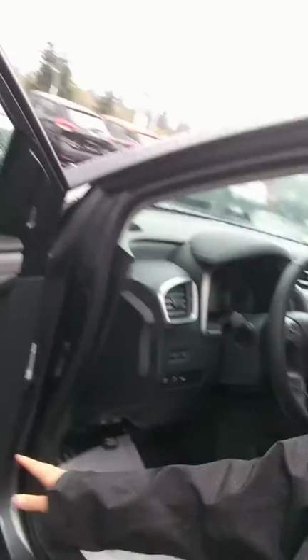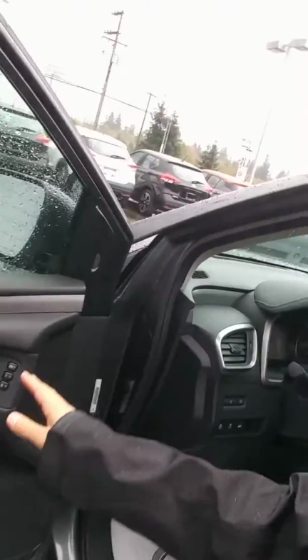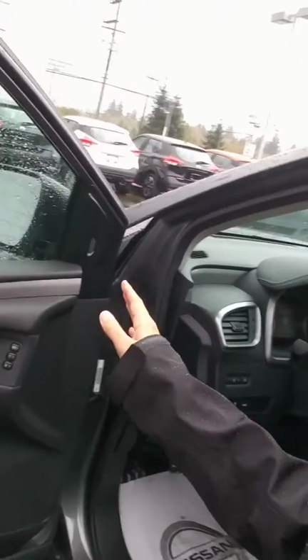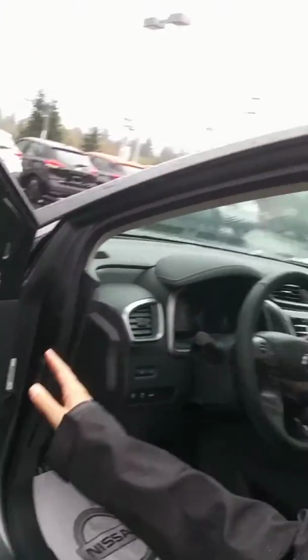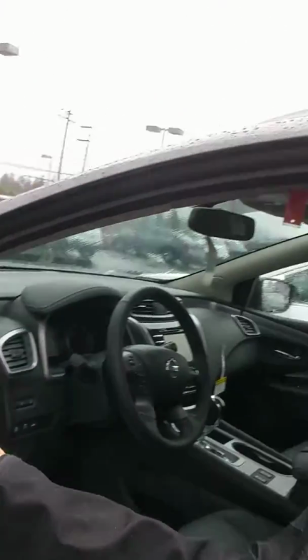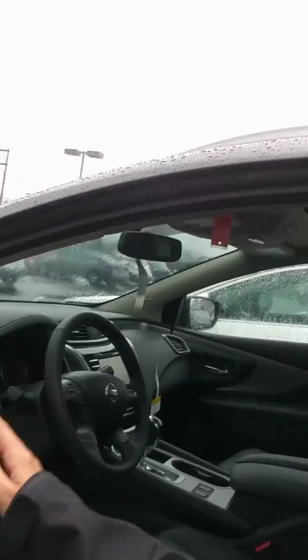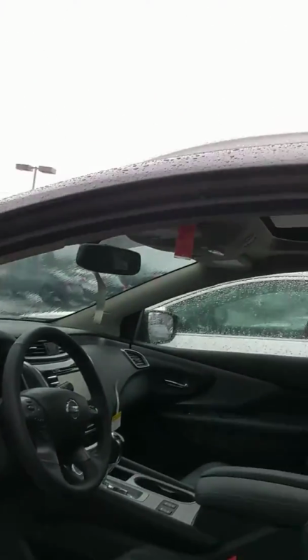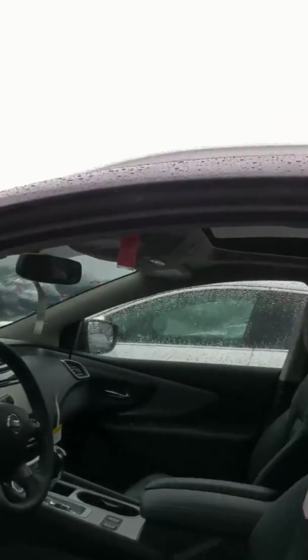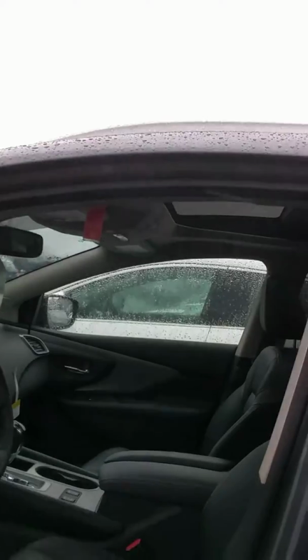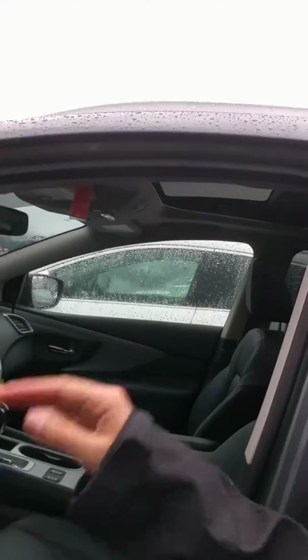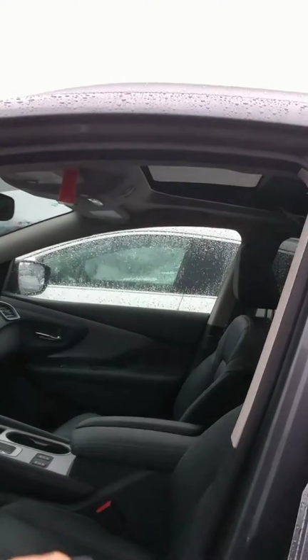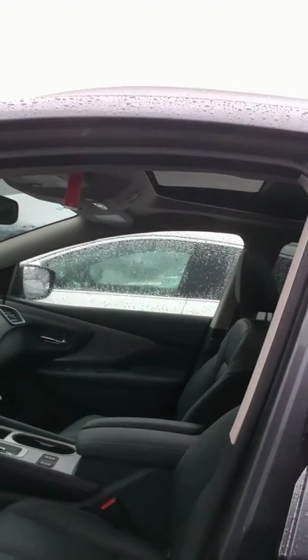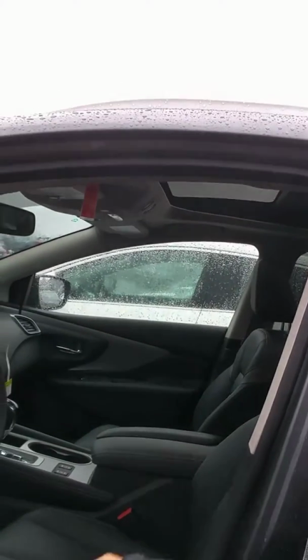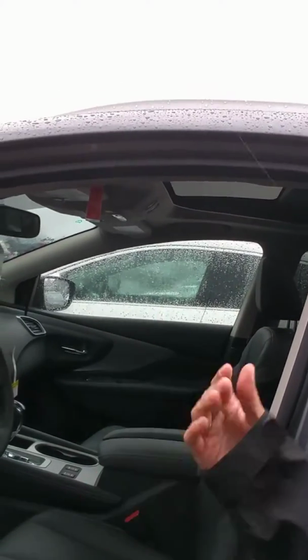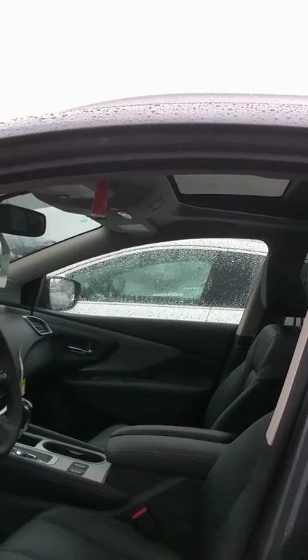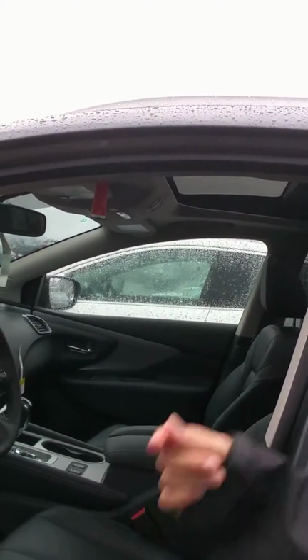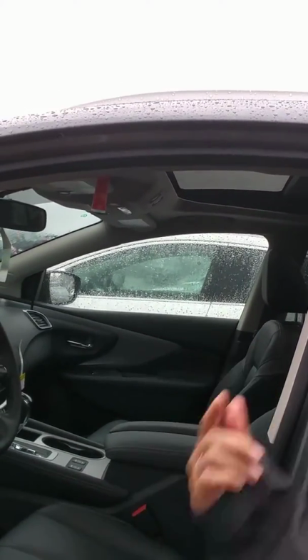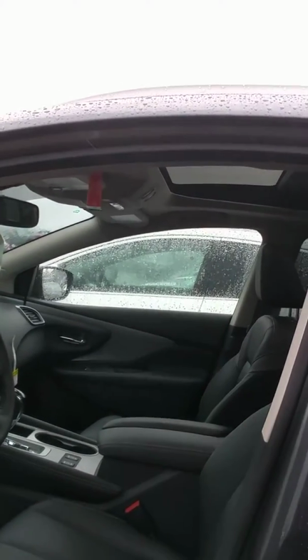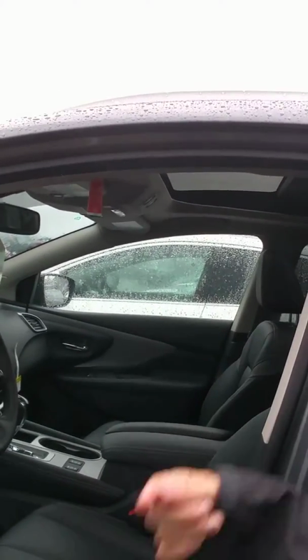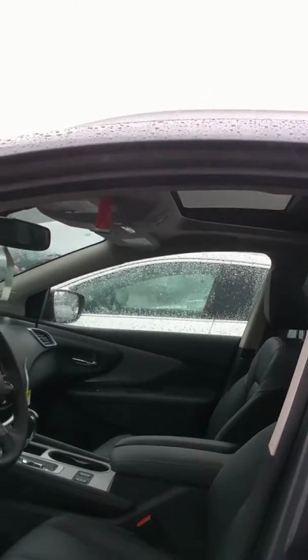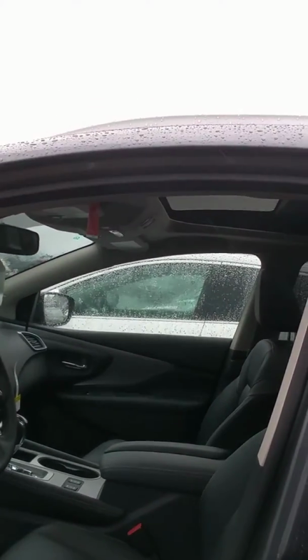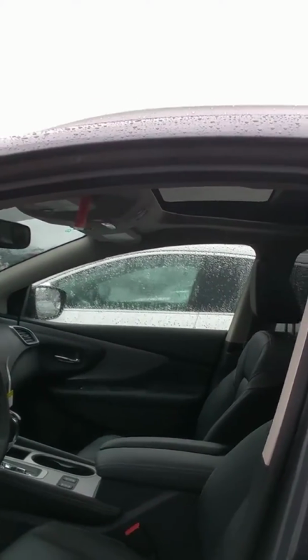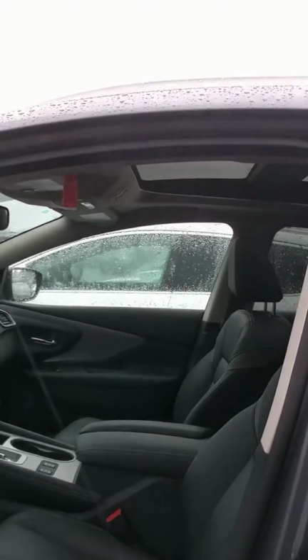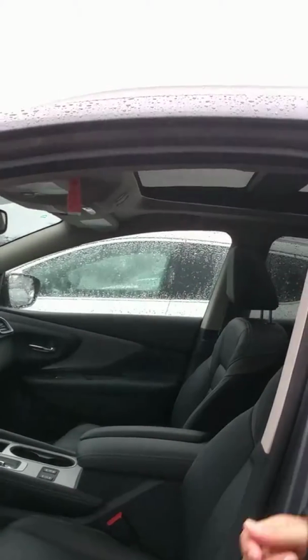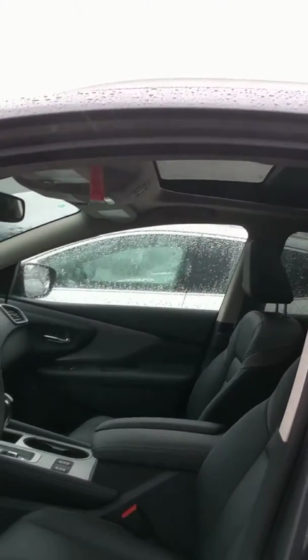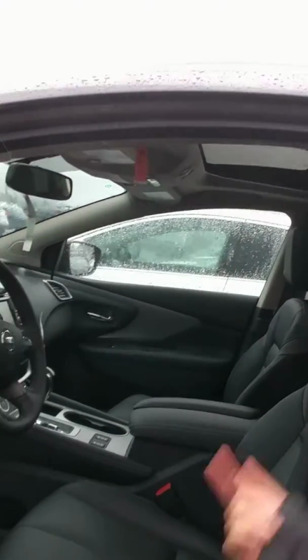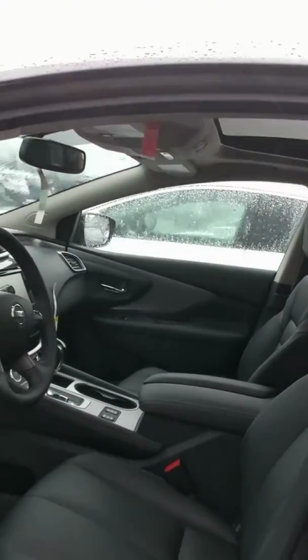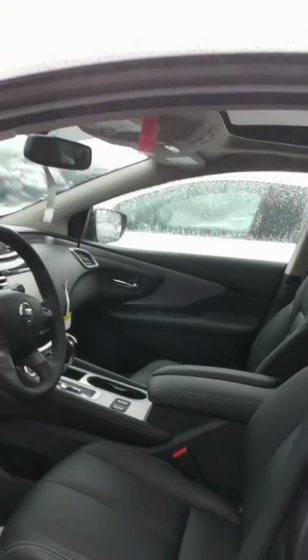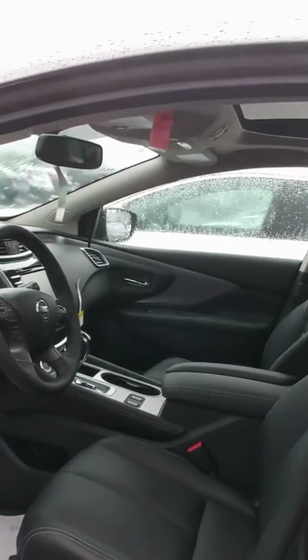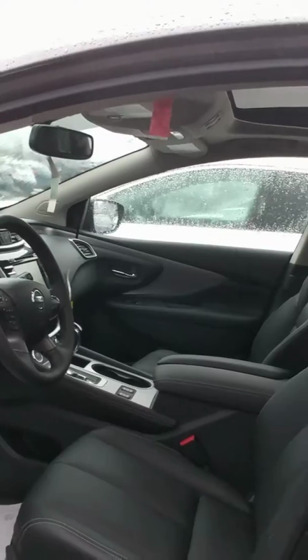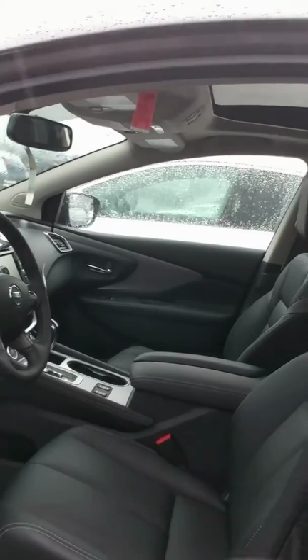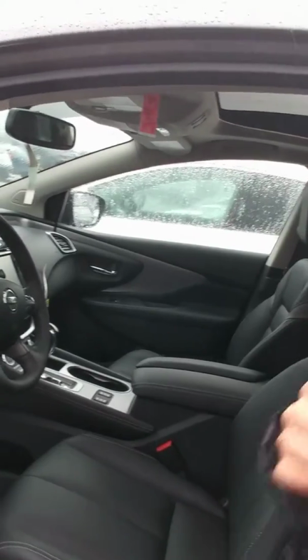You've got your power windows, power locks, power mirrors, heated outside mirrors. You've got a power seat like this.